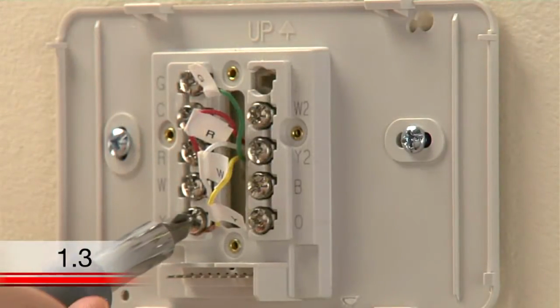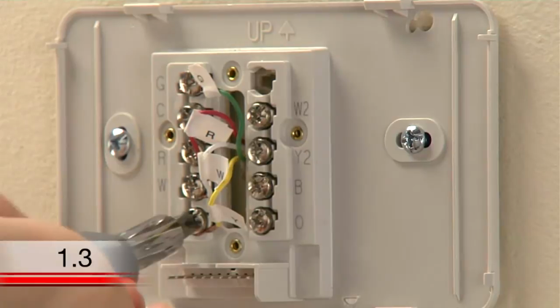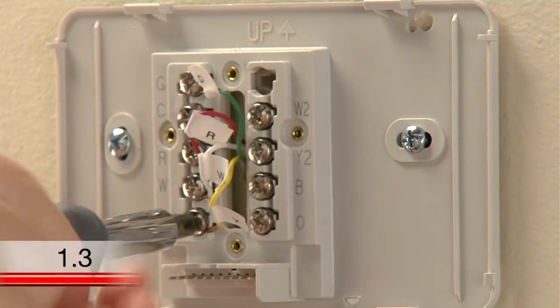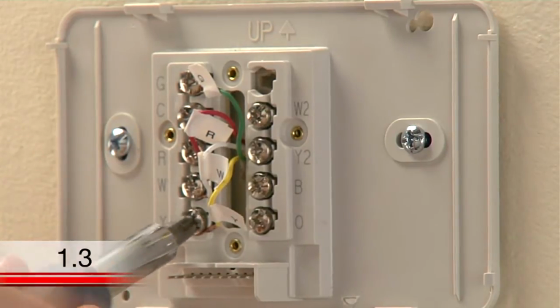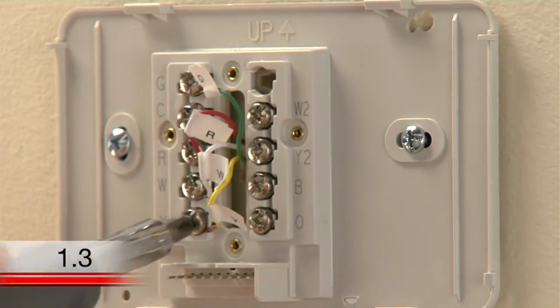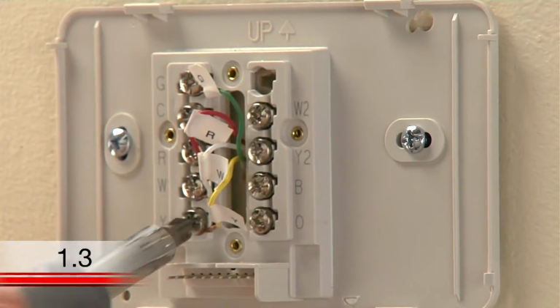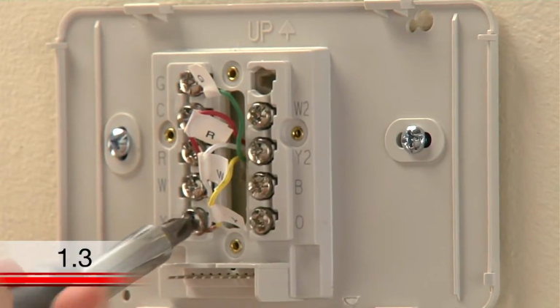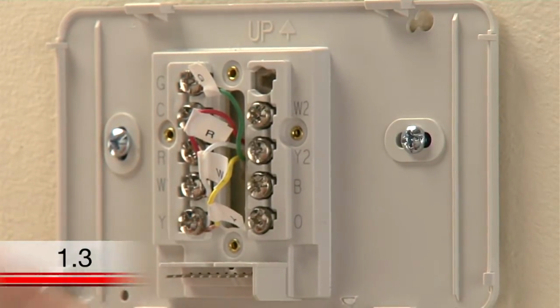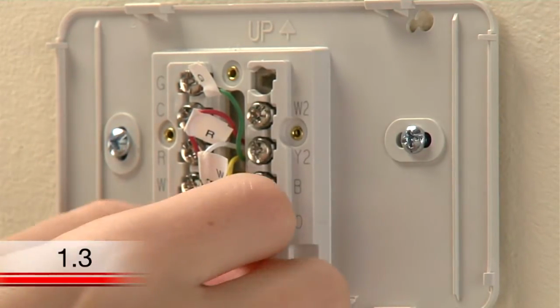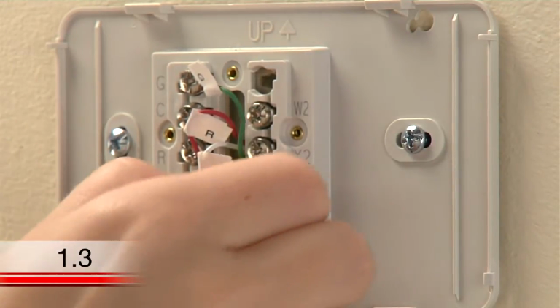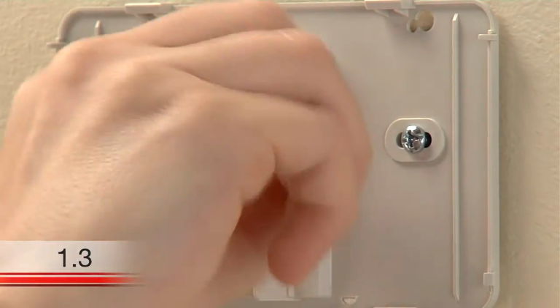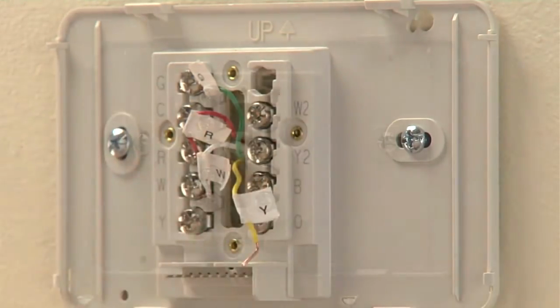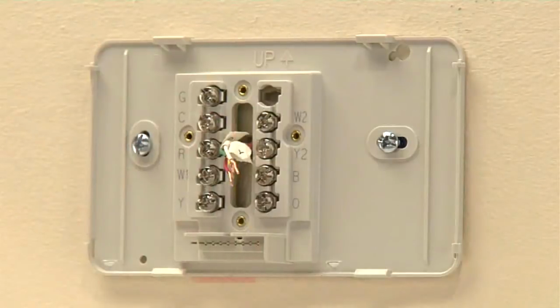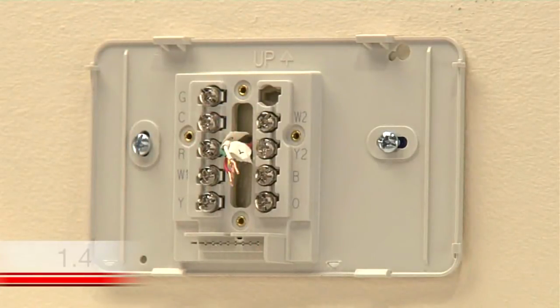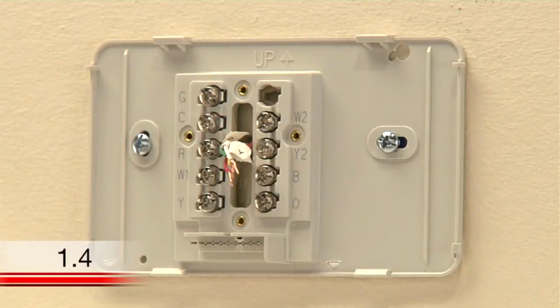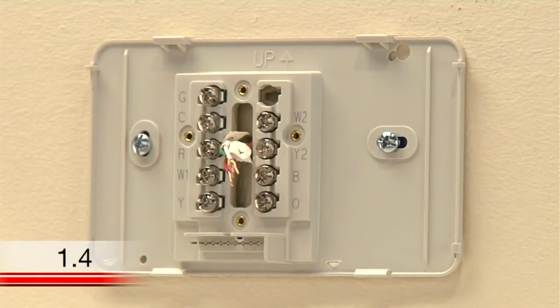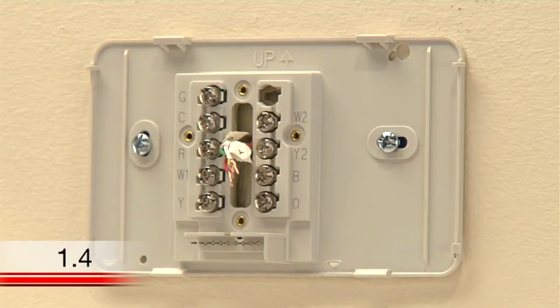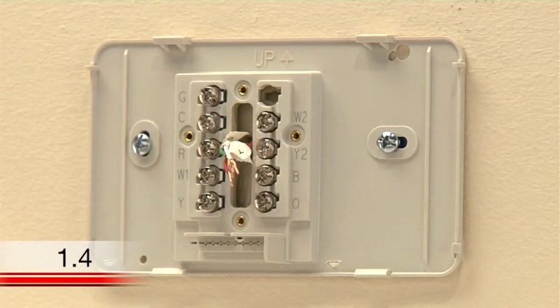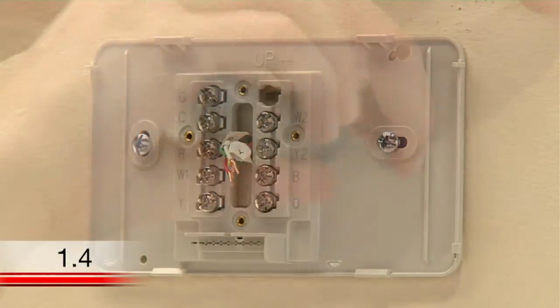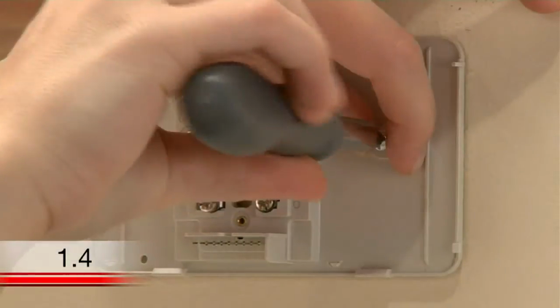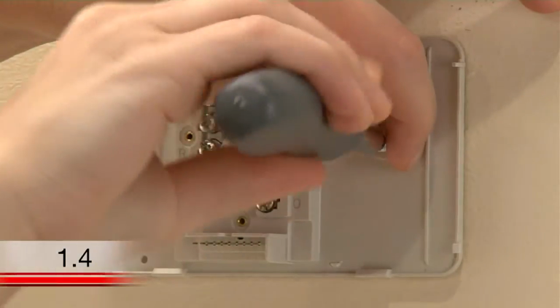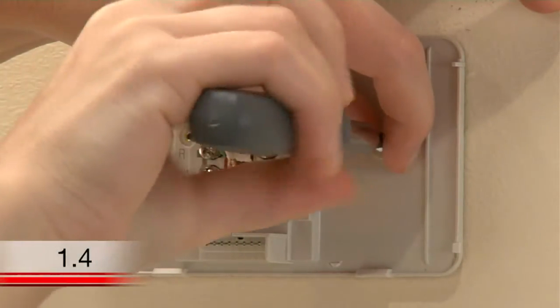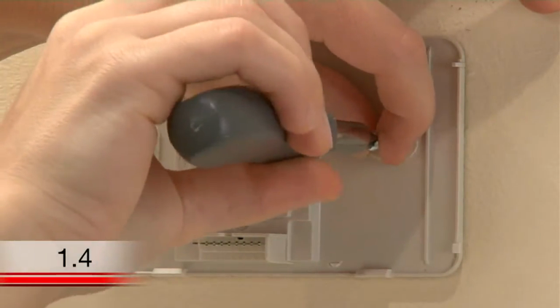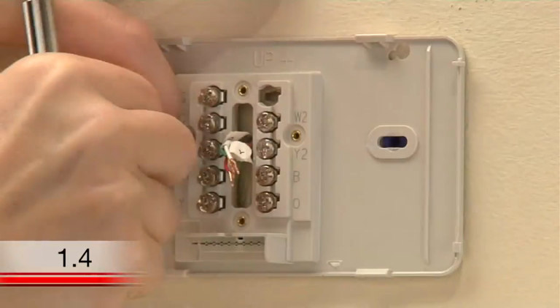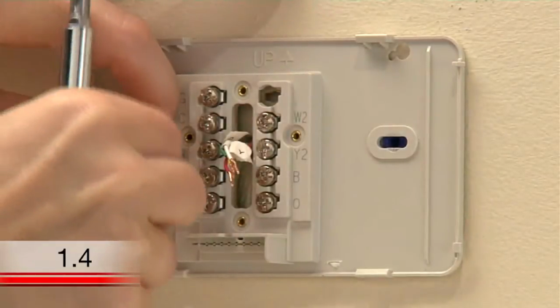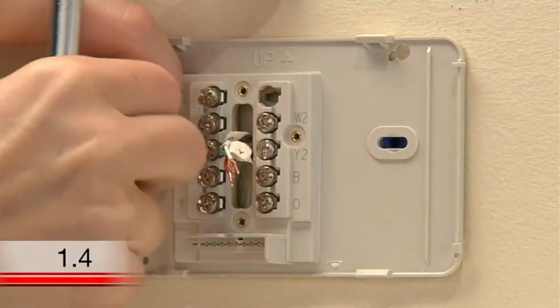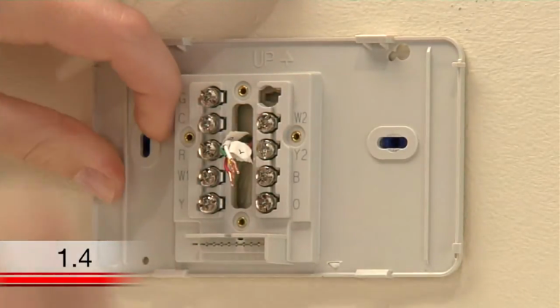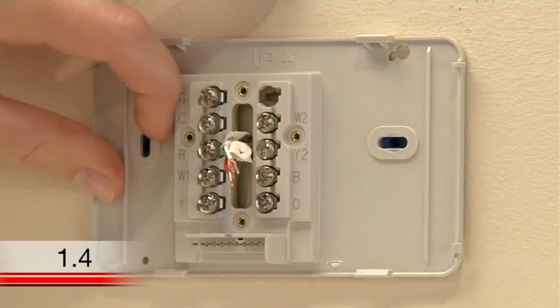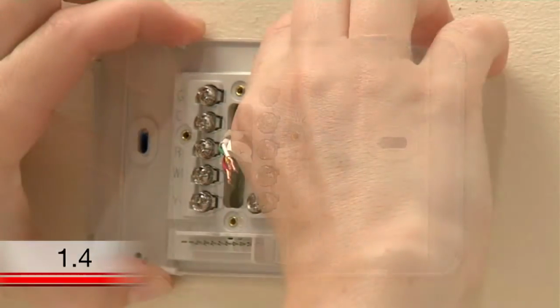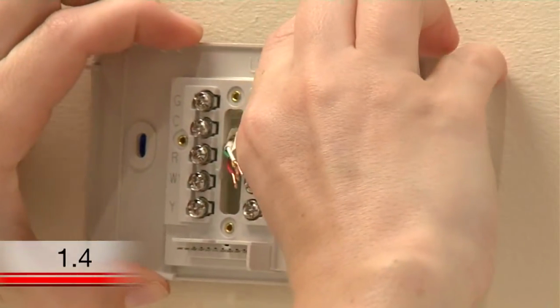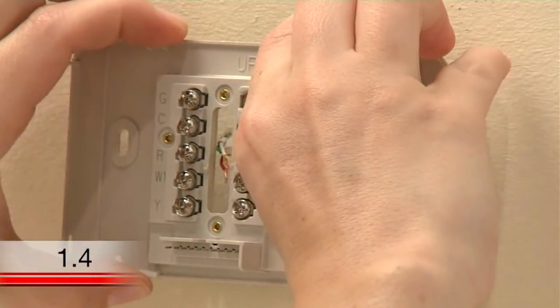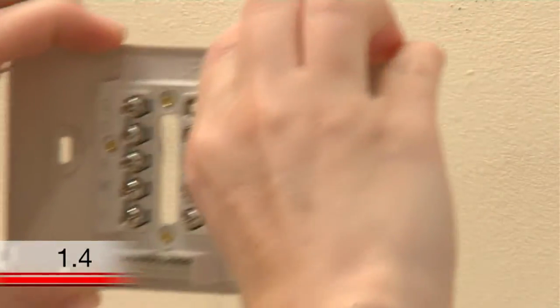After labeling your wires, use a screwdriver to loosen the terminals and pull the wires out. Now you can remove the wall plate of your old thermostat. When removing it, take care to ensure none of the wire labels fall off and that none of the wires fall through the wall opening.